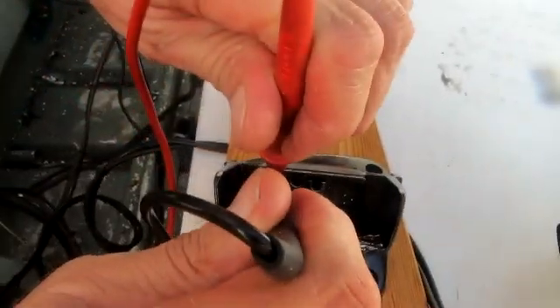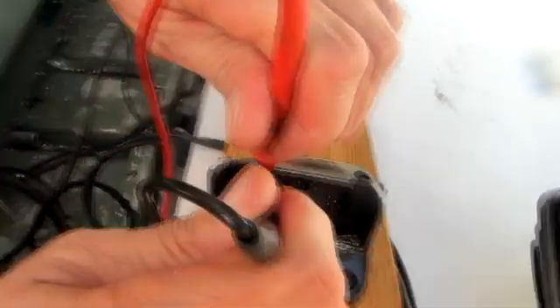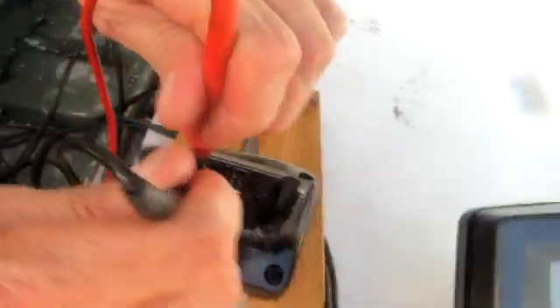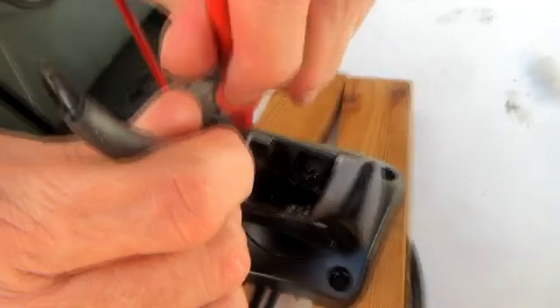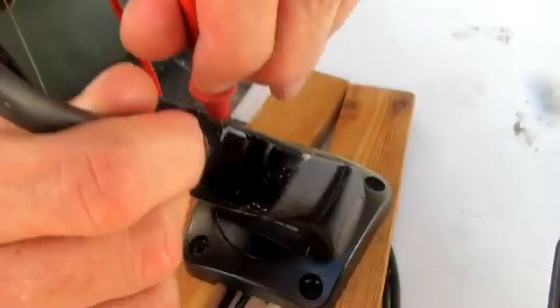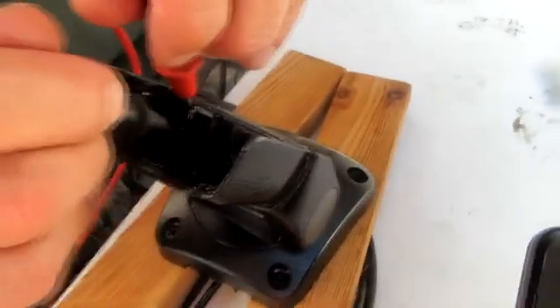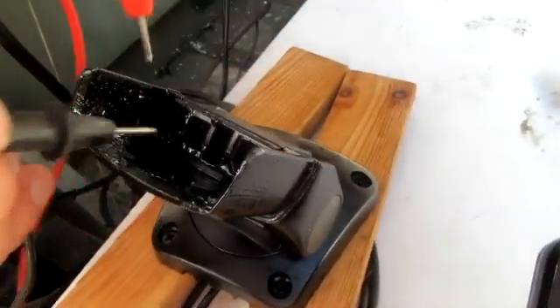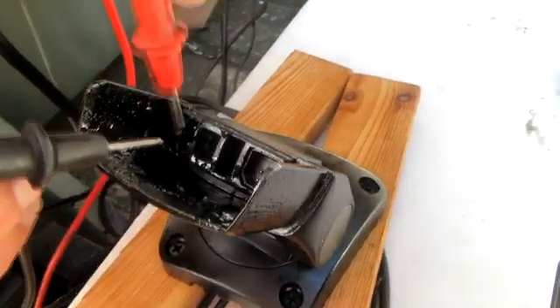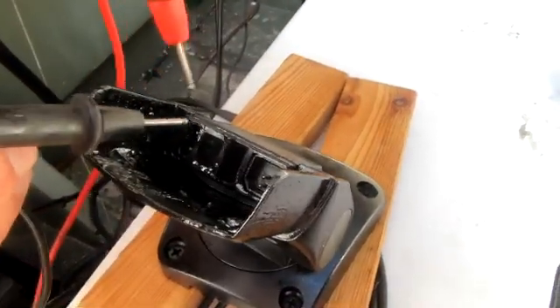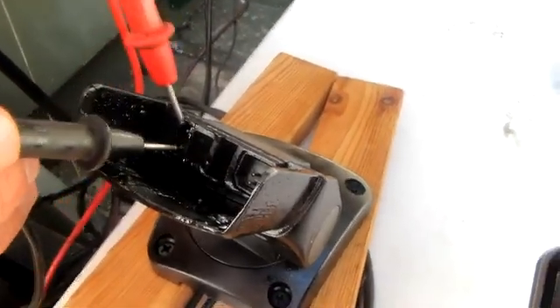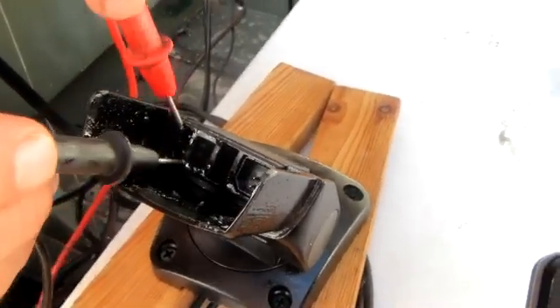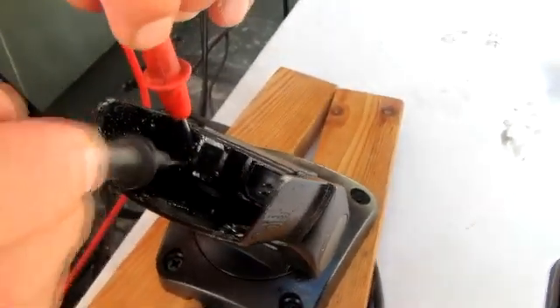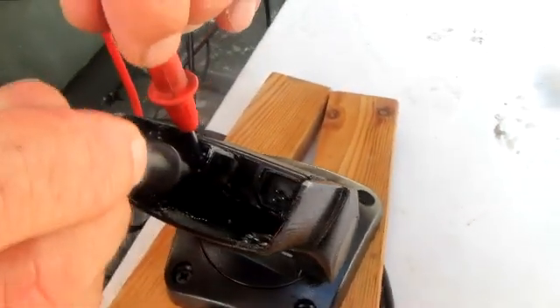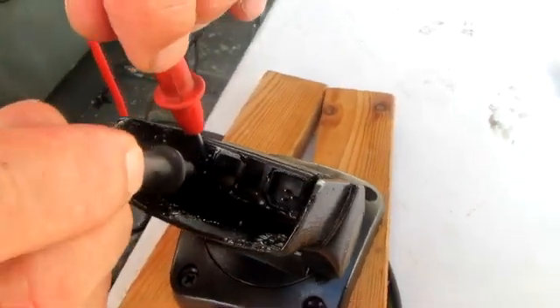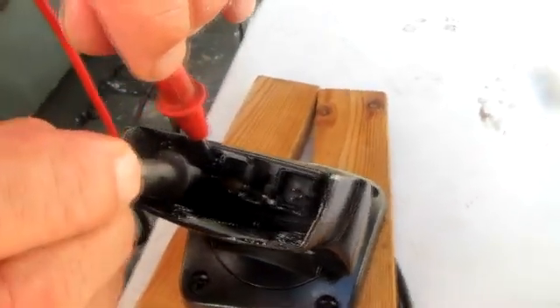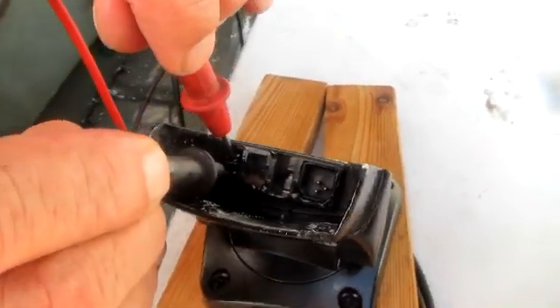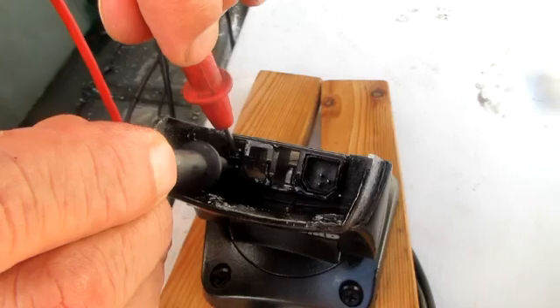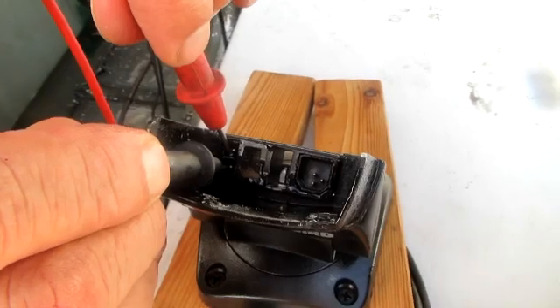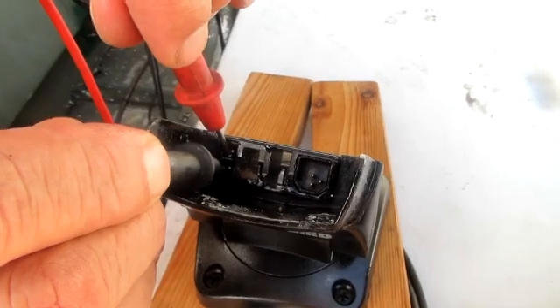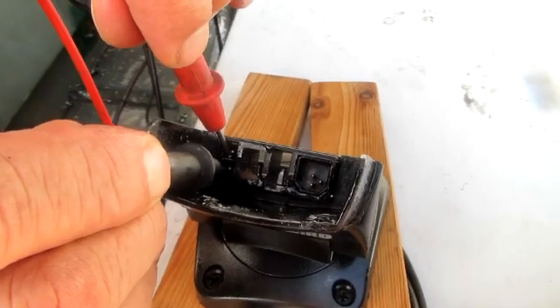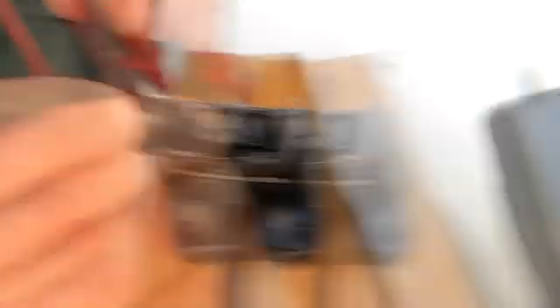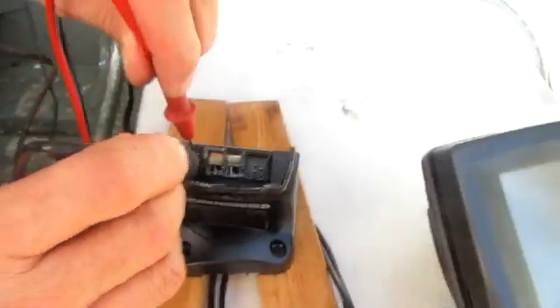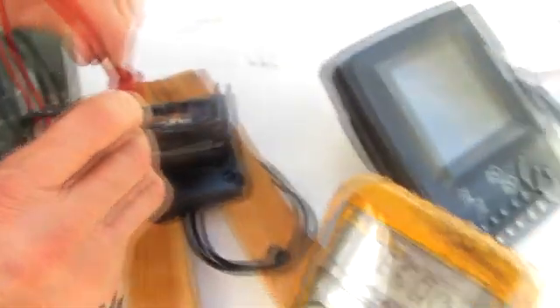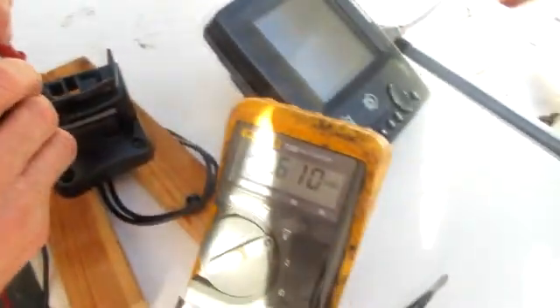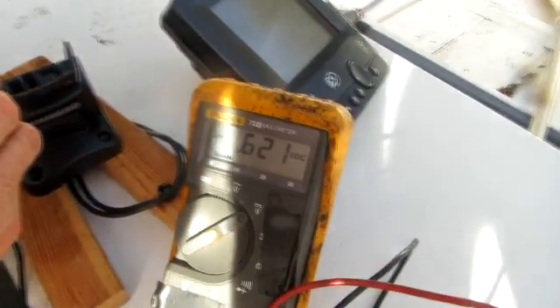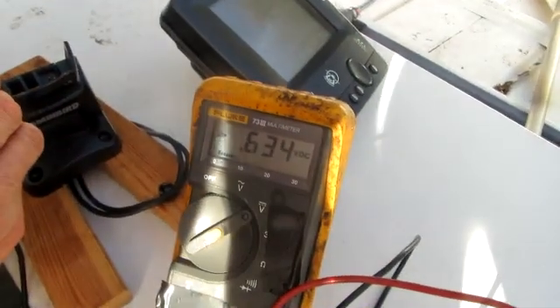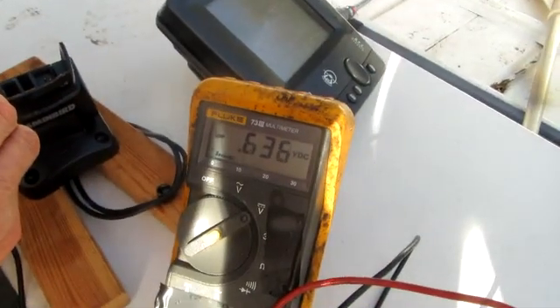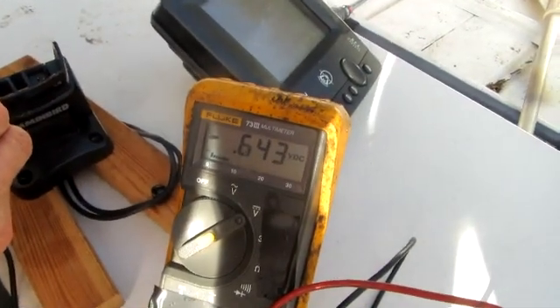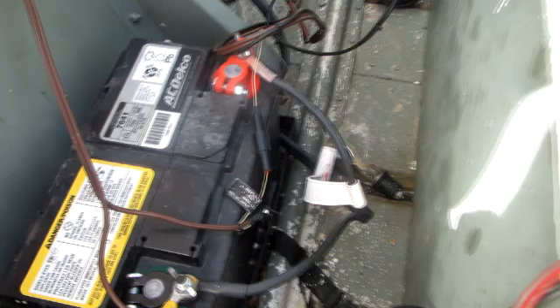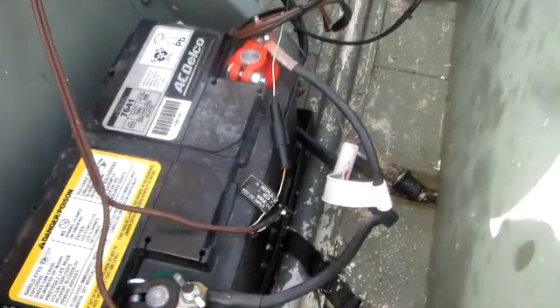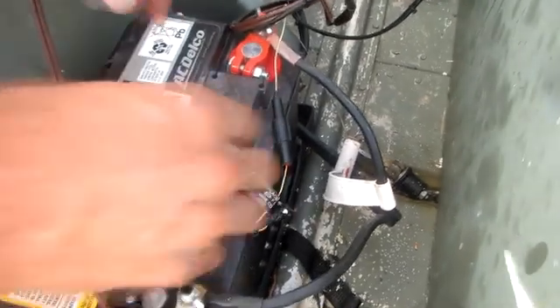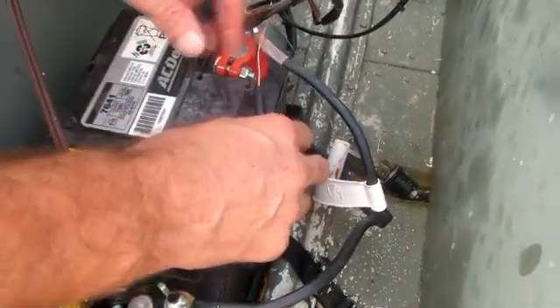Let me check on the pins at the base of the Humminbird and see what kind of voltage I have here. I'm on the pins and I'm reading .6 volts — there's my problem.